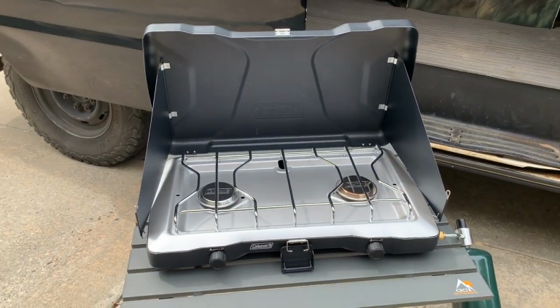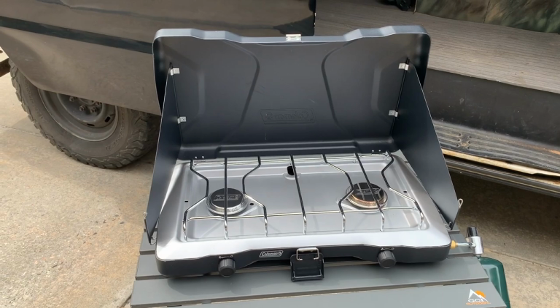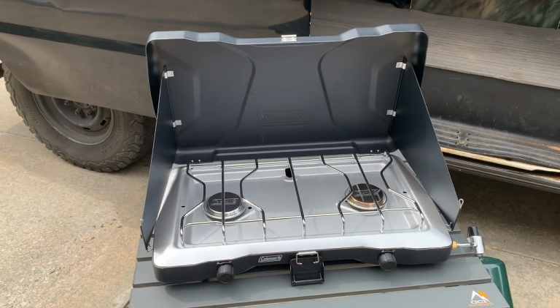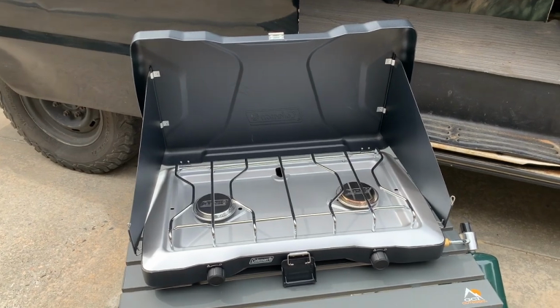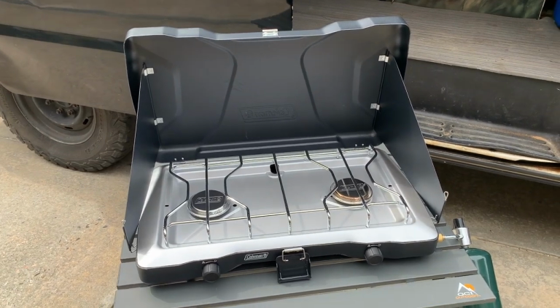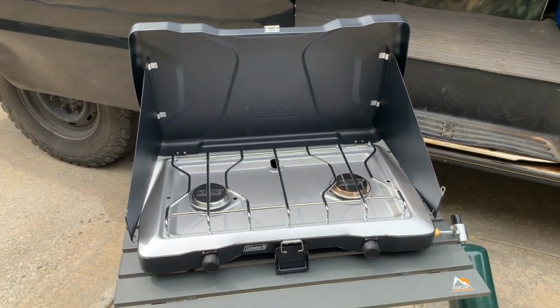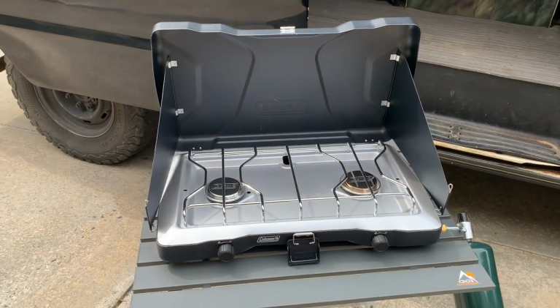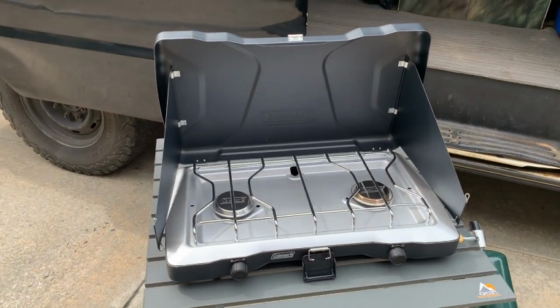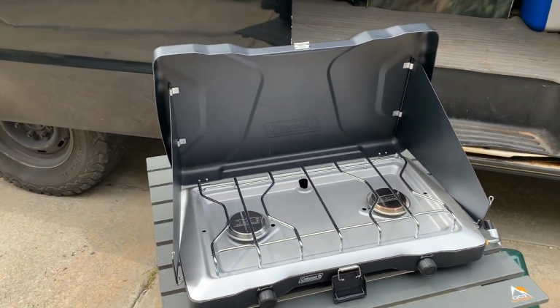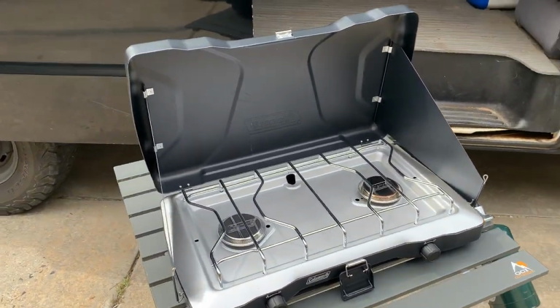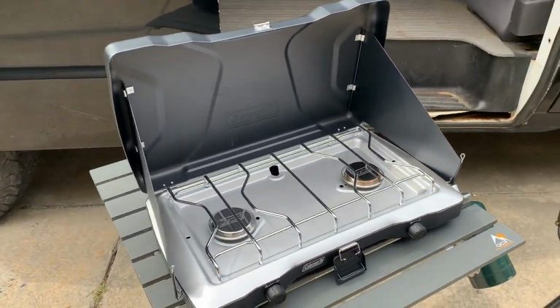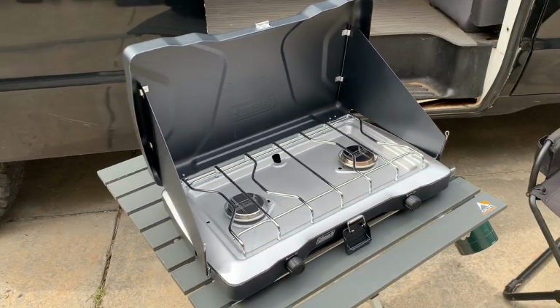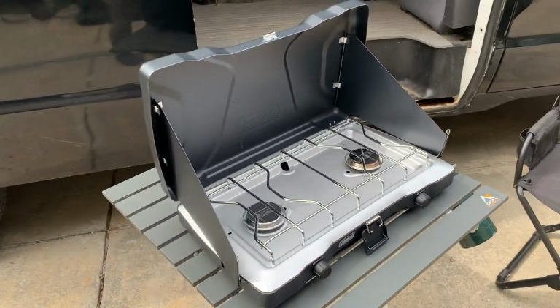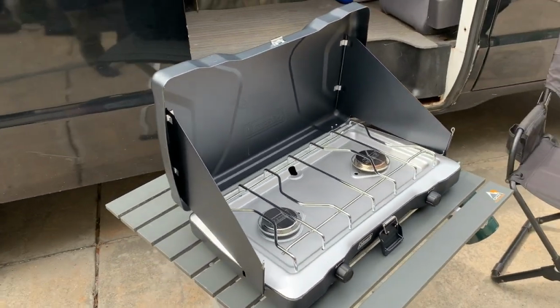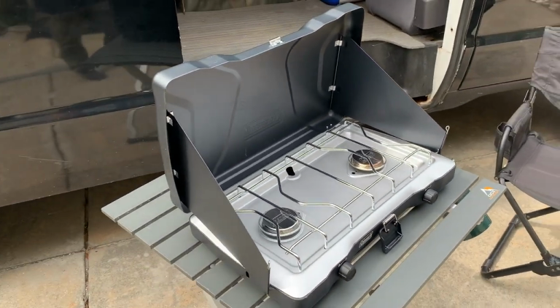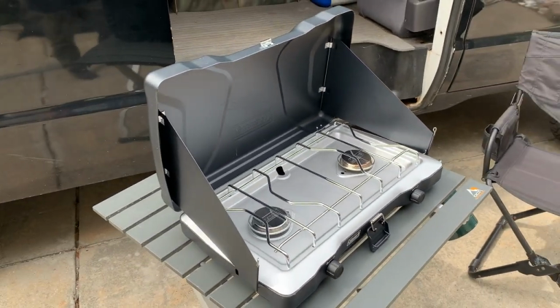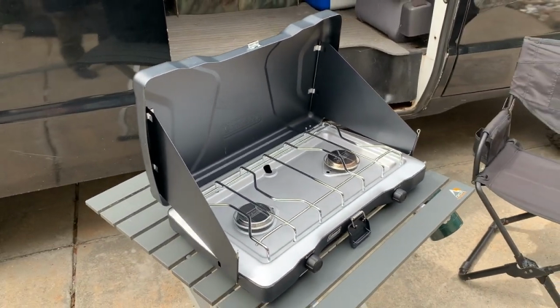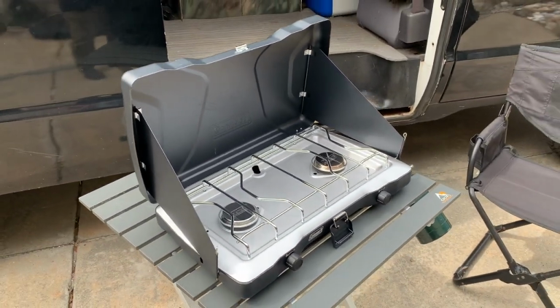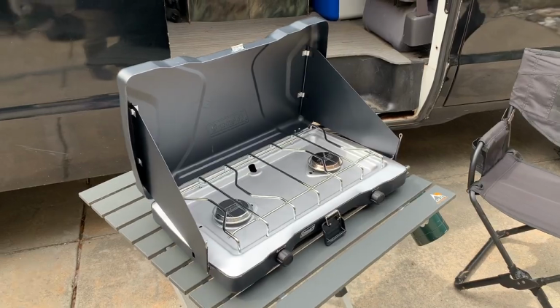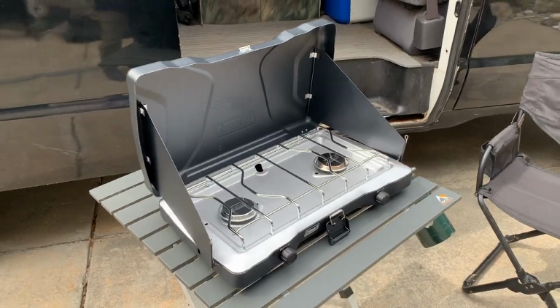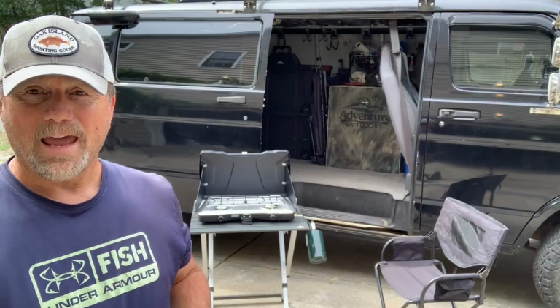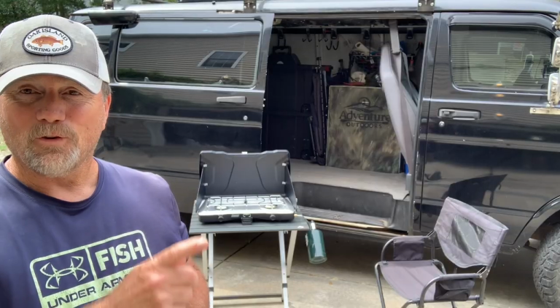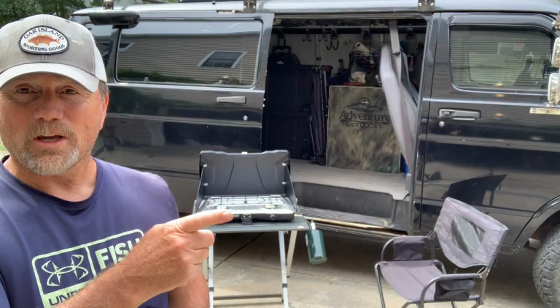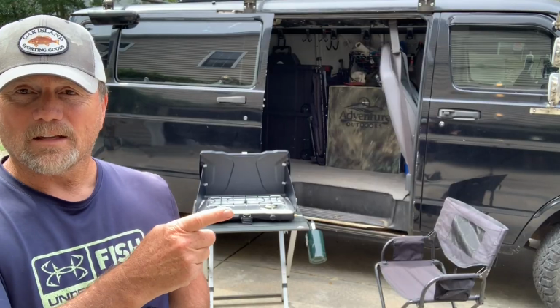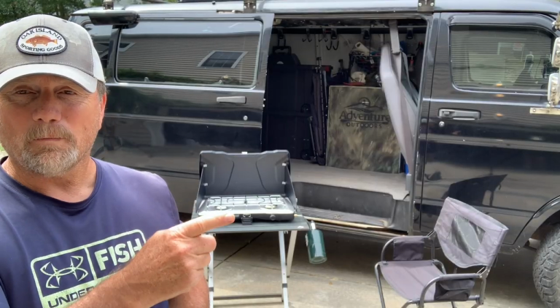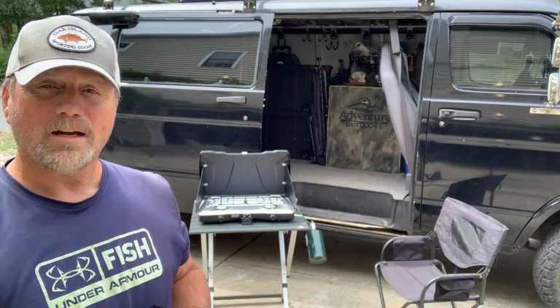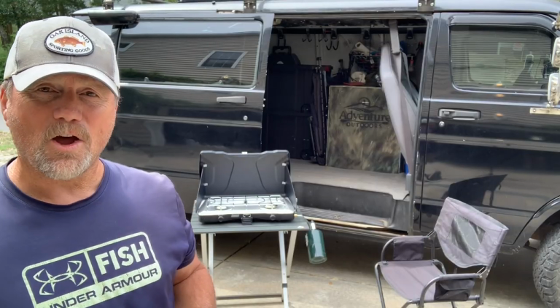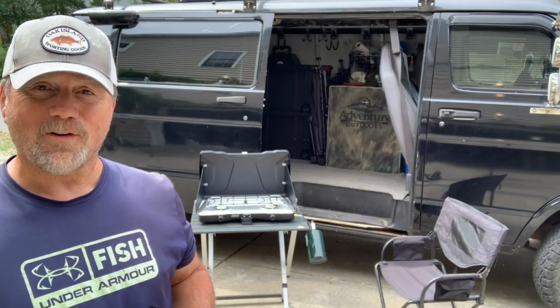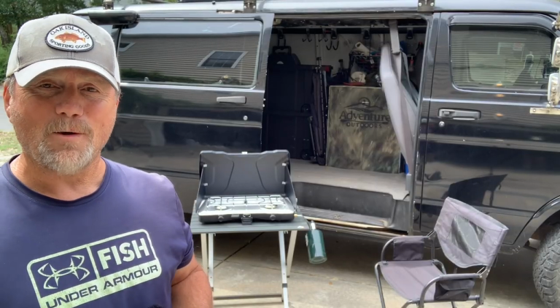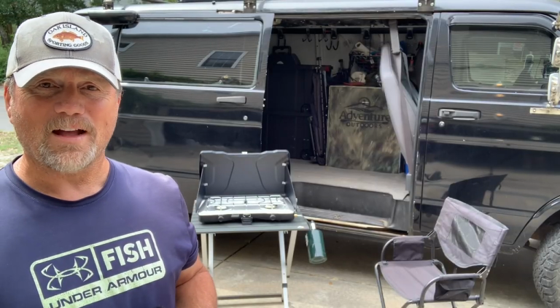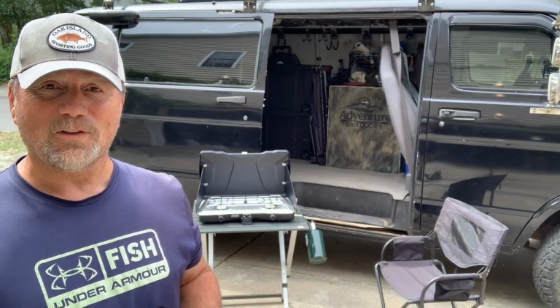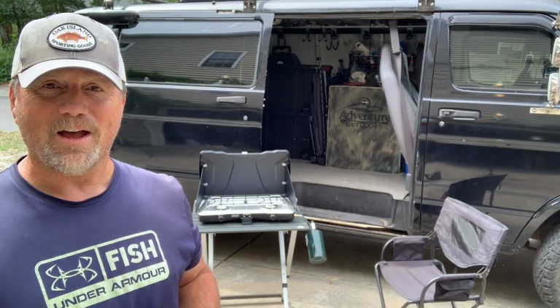This fall the weather's starting to turn cool, so it's time to get camping and cooking. If you're looking at the Coleman Triton stove, I hope you found this video helpful.